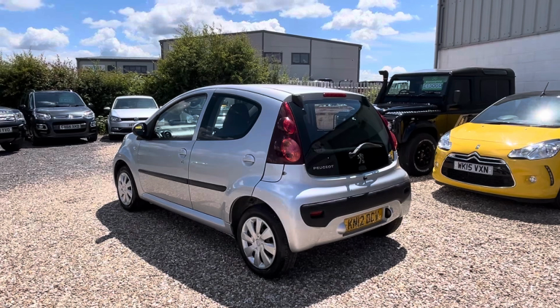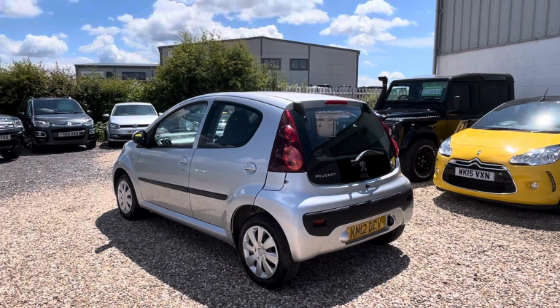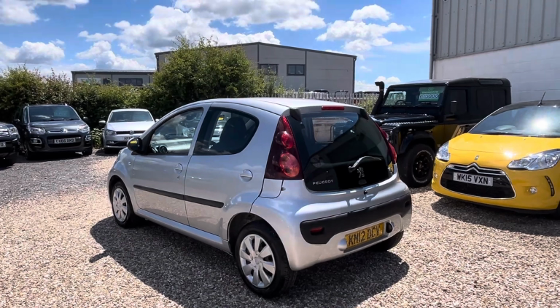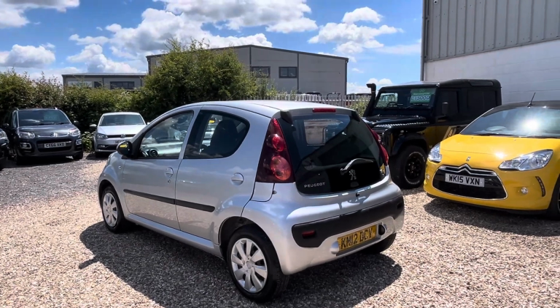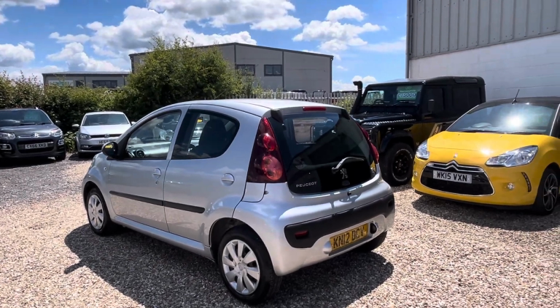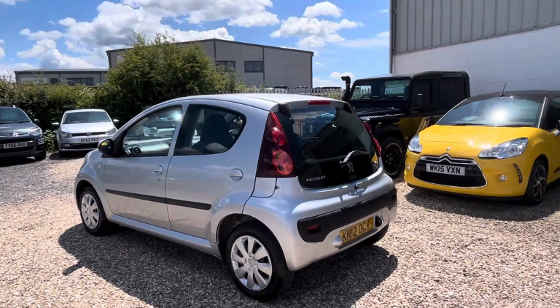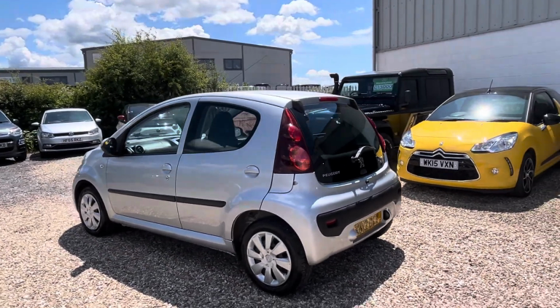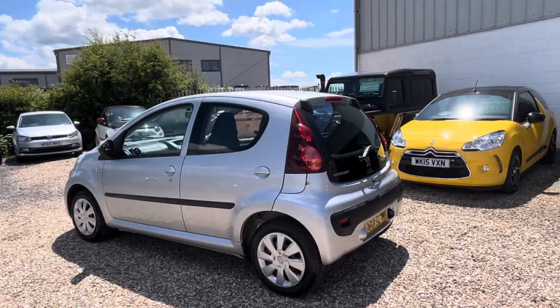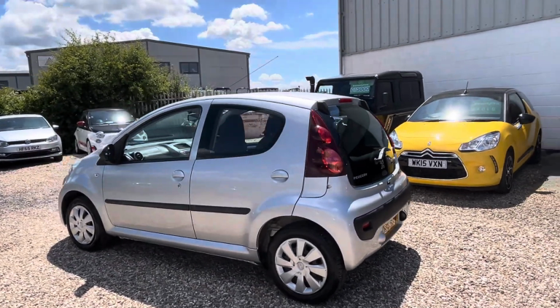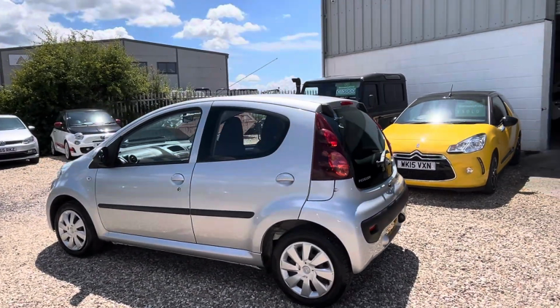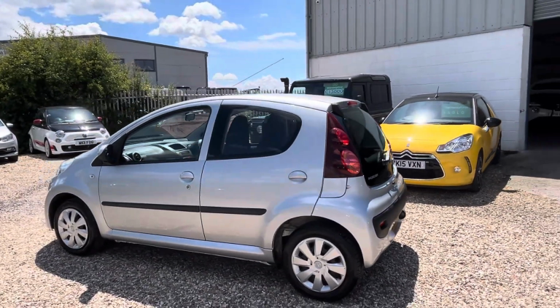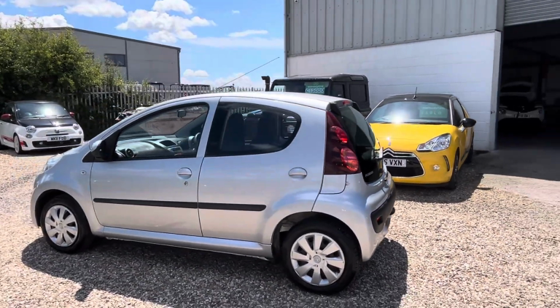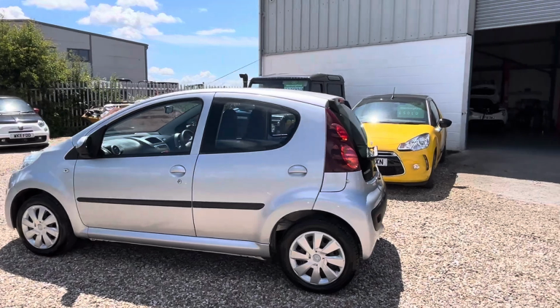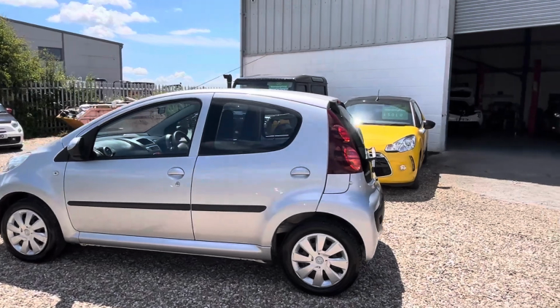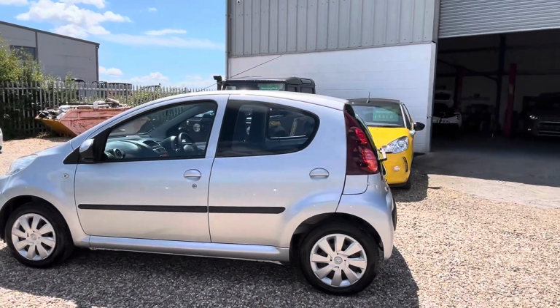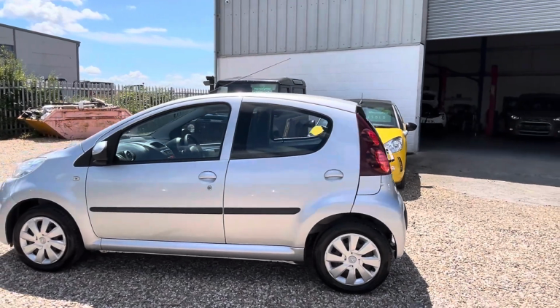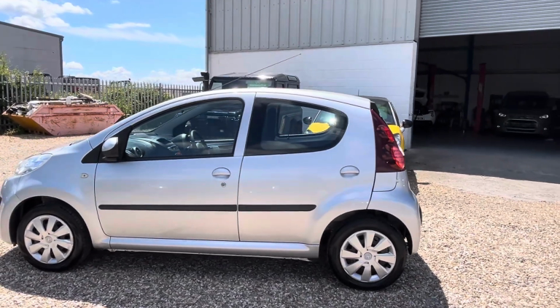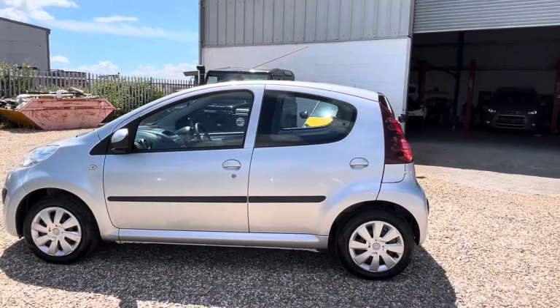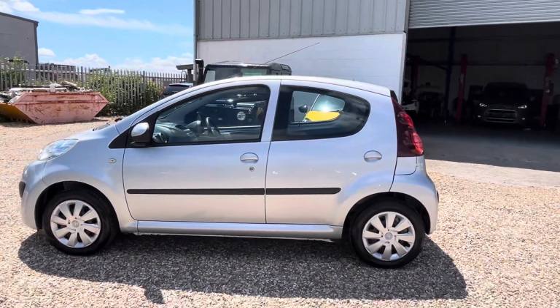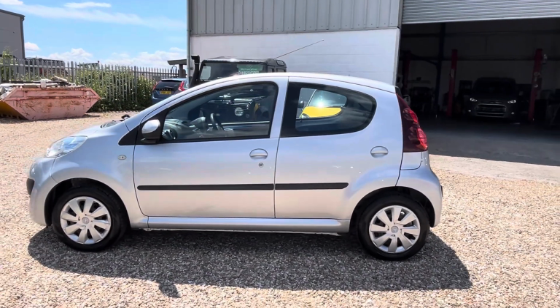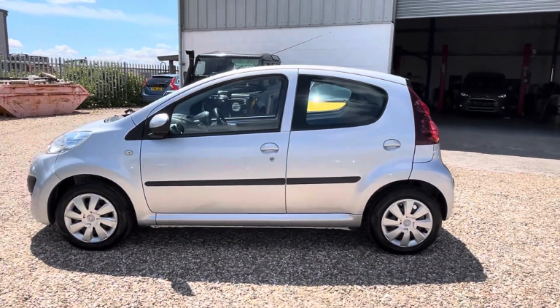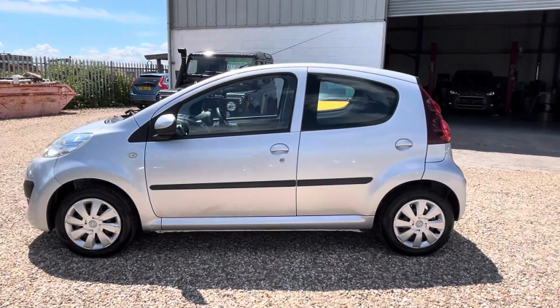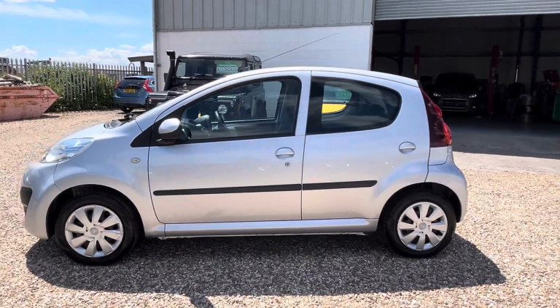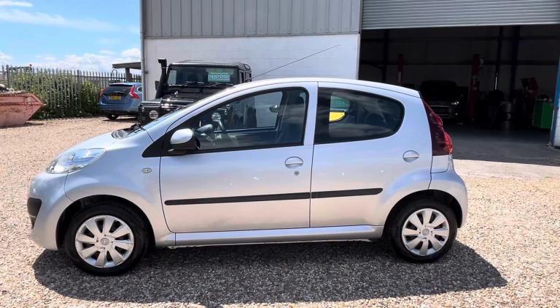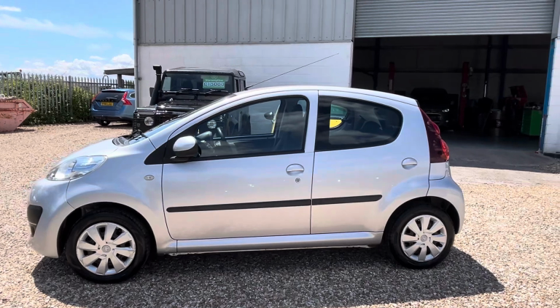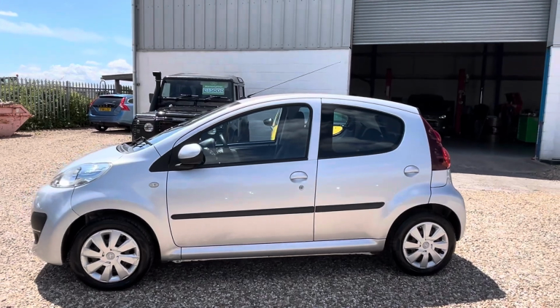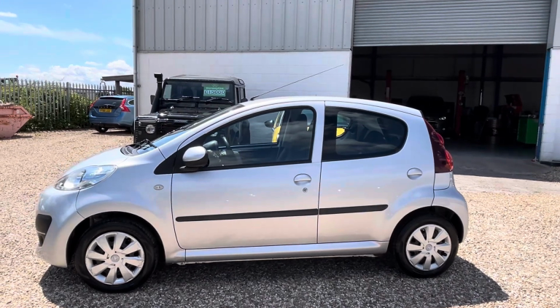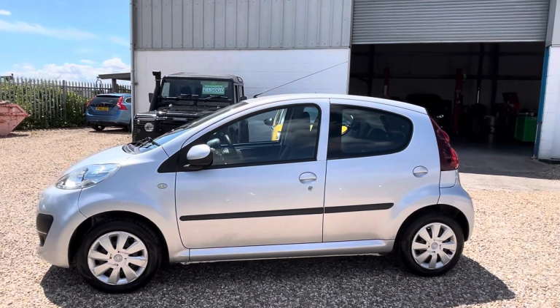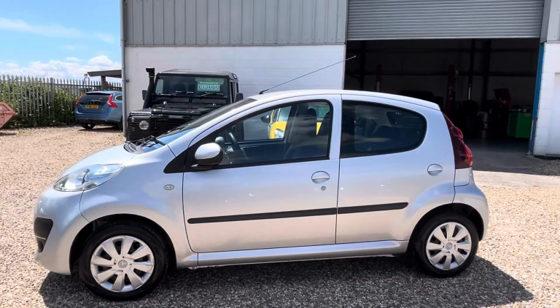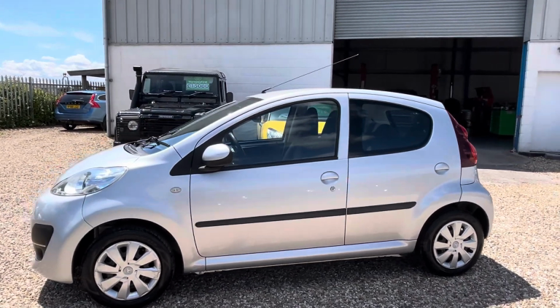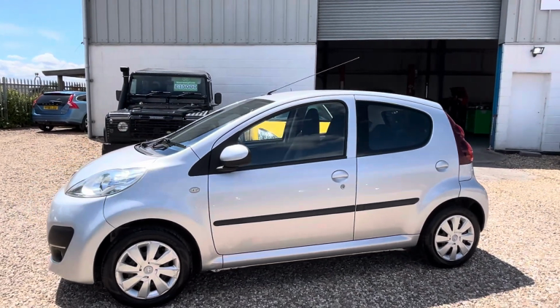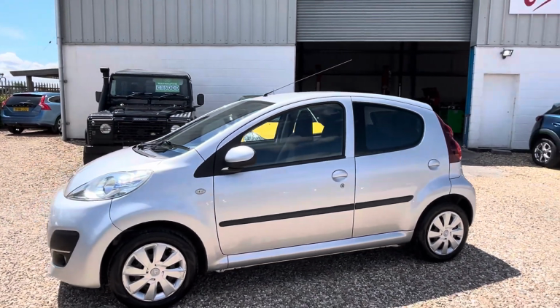It's a 2012 Peugeot 107 Active that's been cherished, 38,000 miles, serviced at least 10 times. It's had a clutch, it's had a battery, it's never wanted for anything.